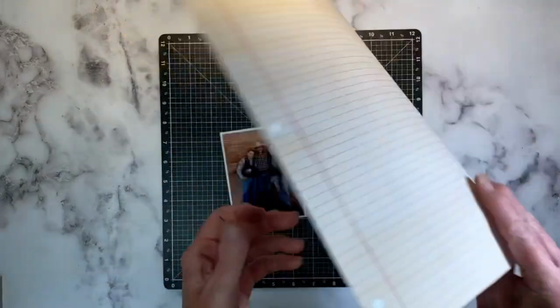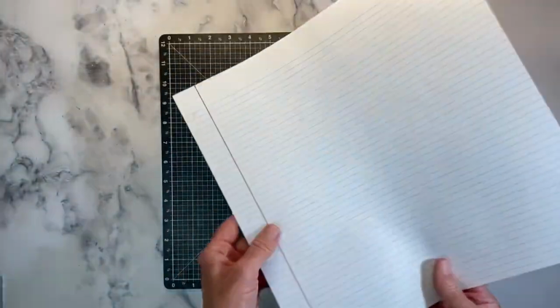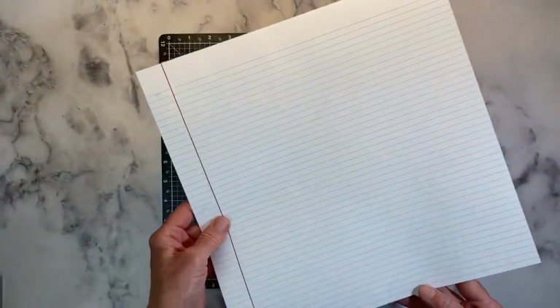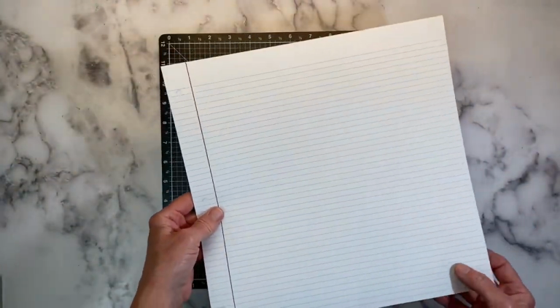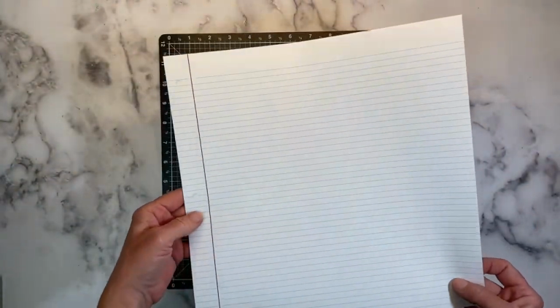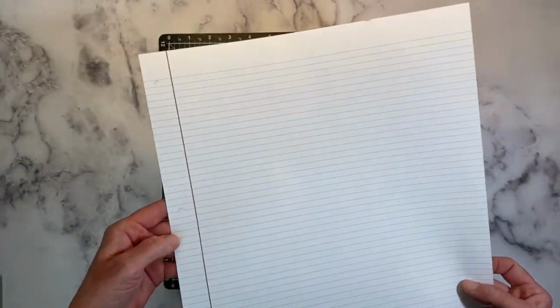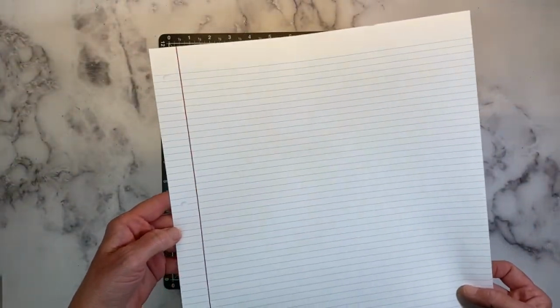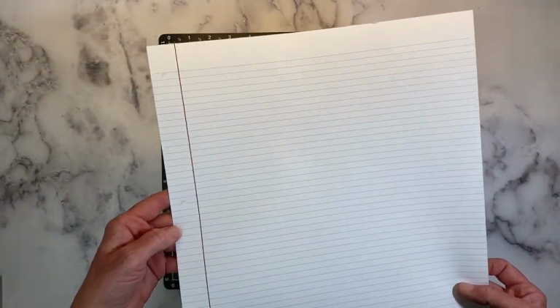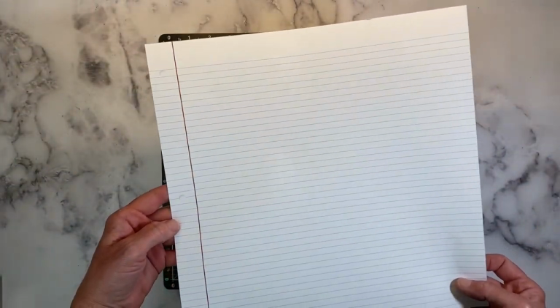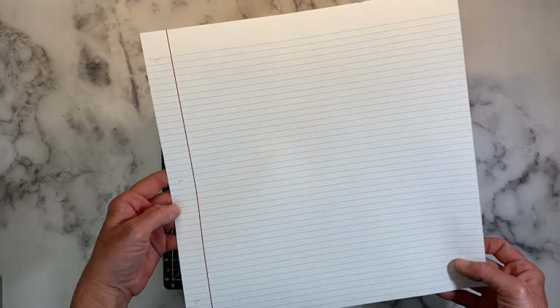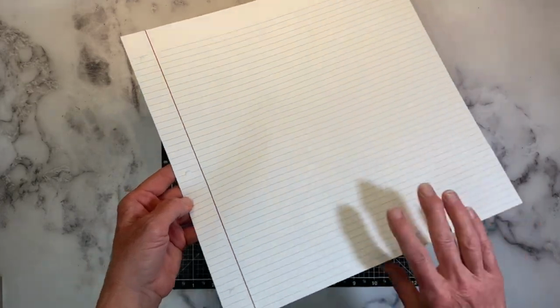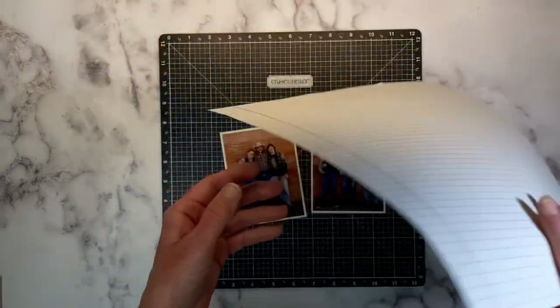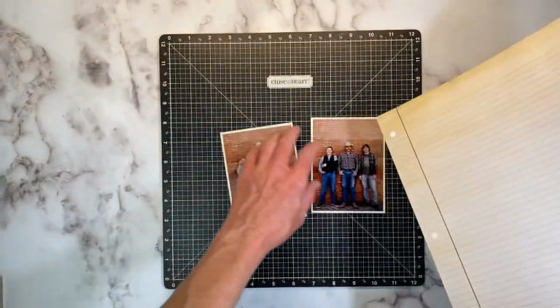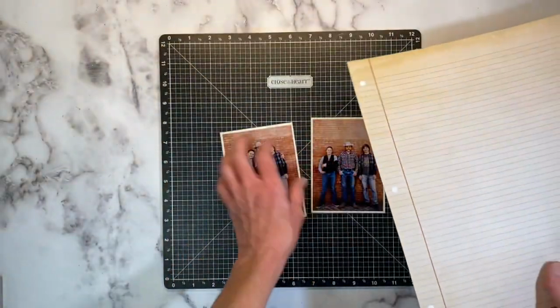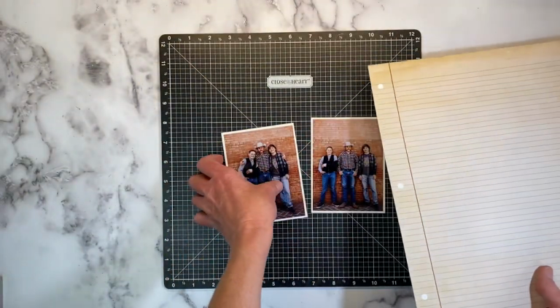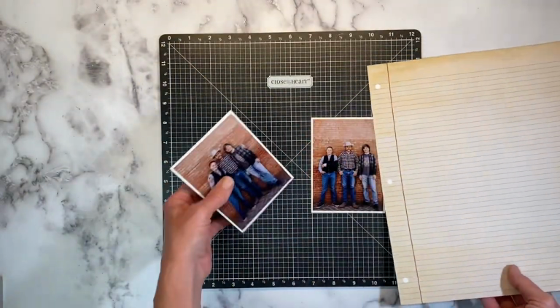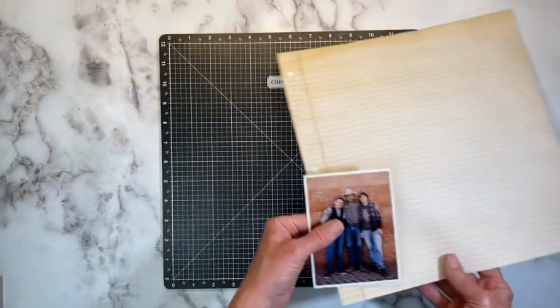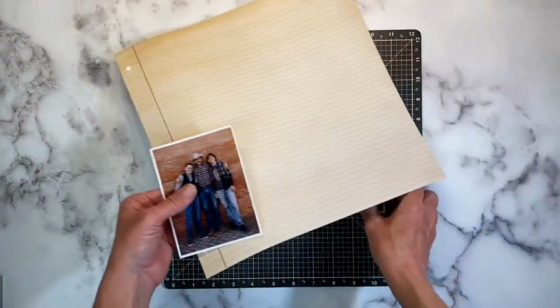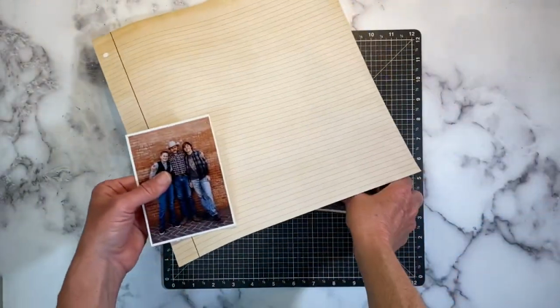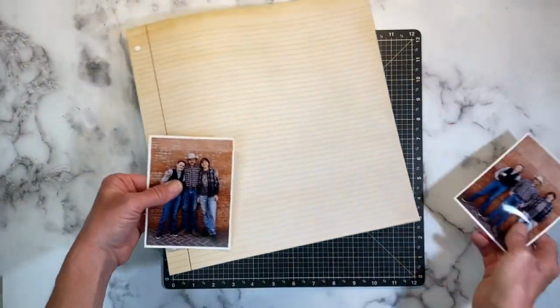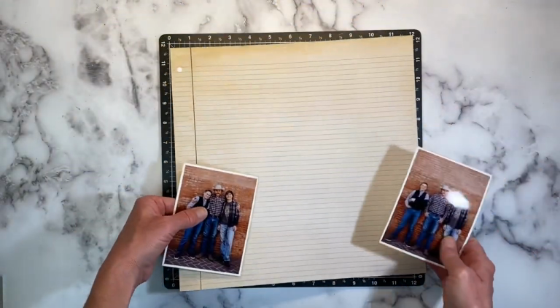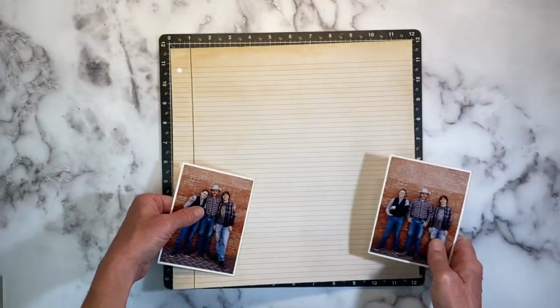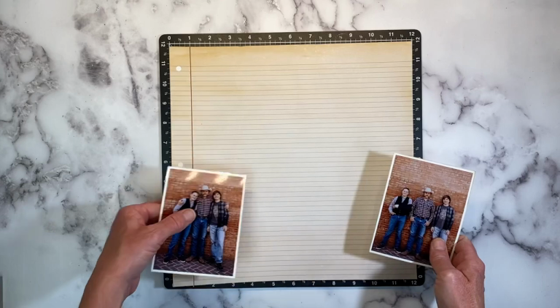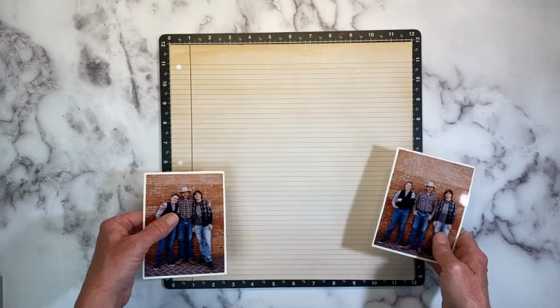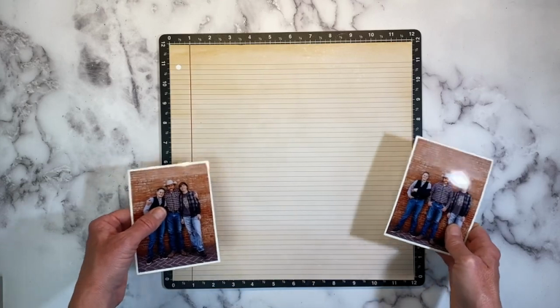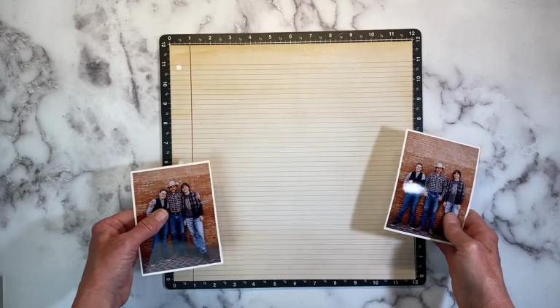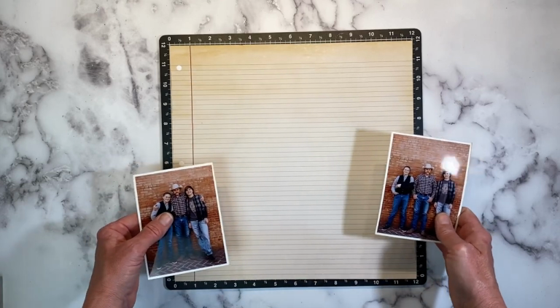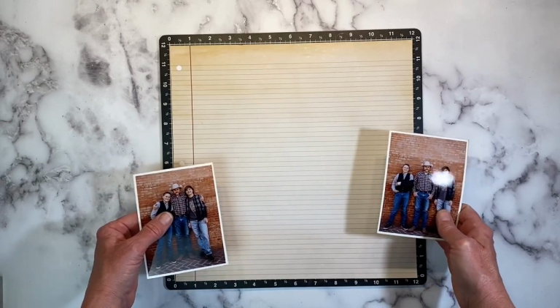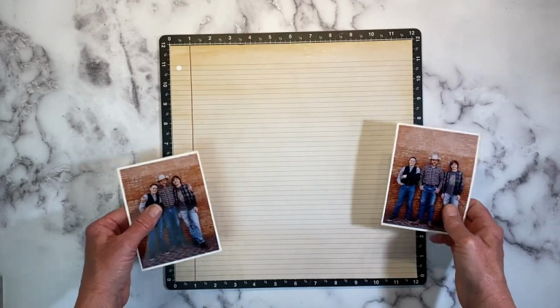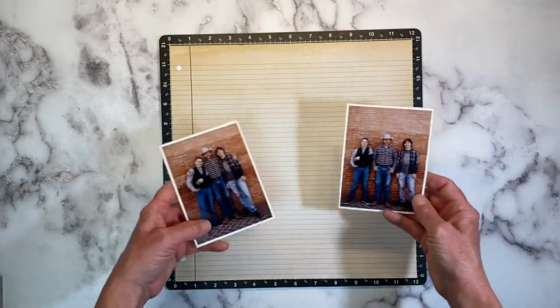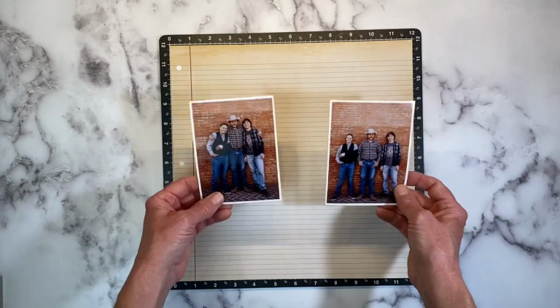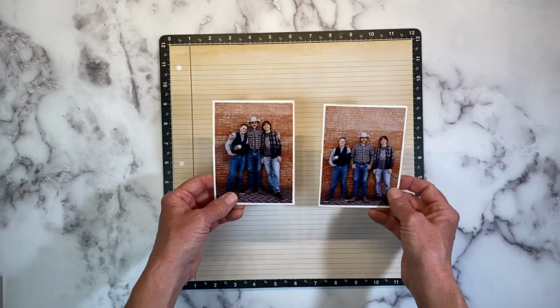You can see the other side is white — just a classic crisp white — and then this vintage look on the opposite side. I want to harness that vintage look and really play that up on today's layout.